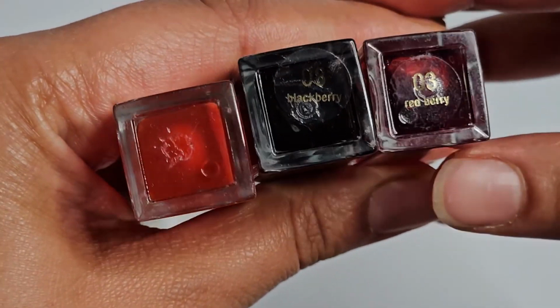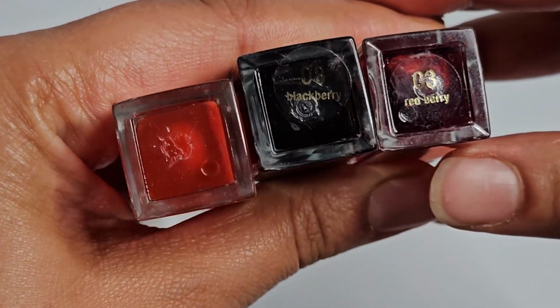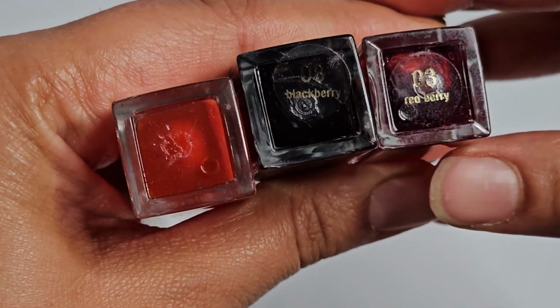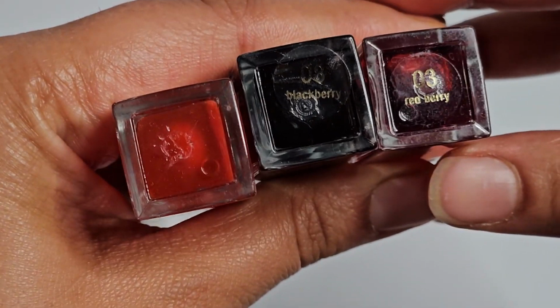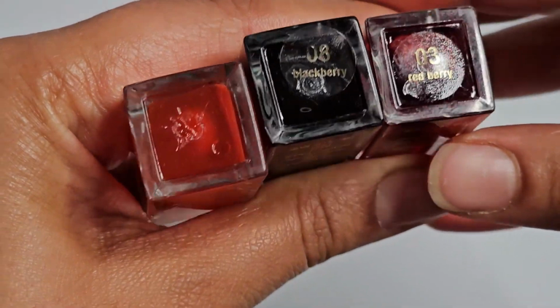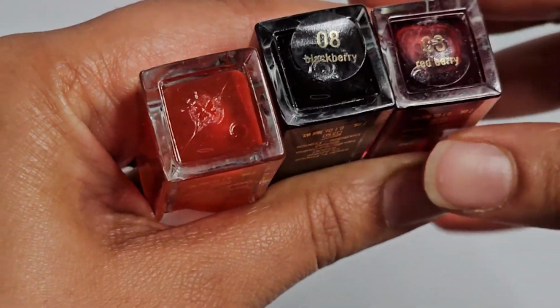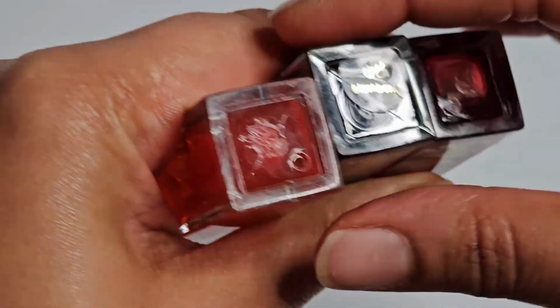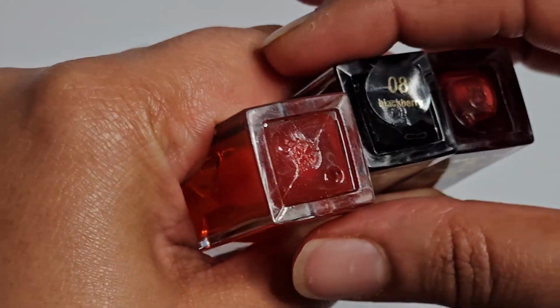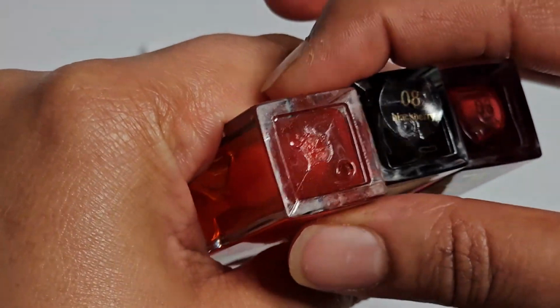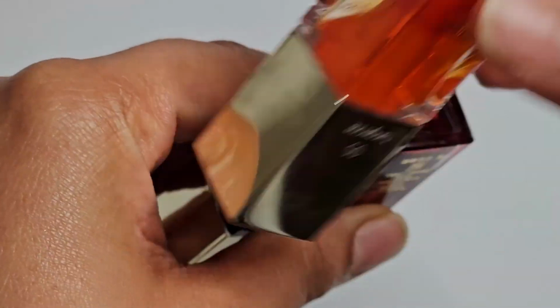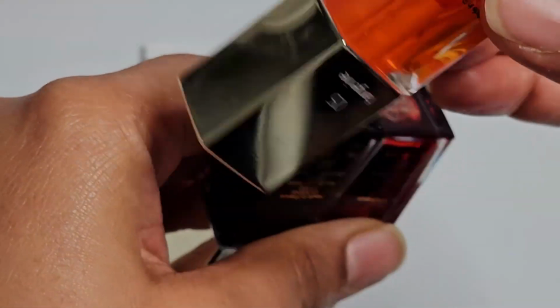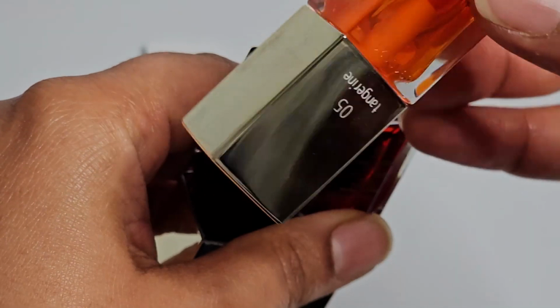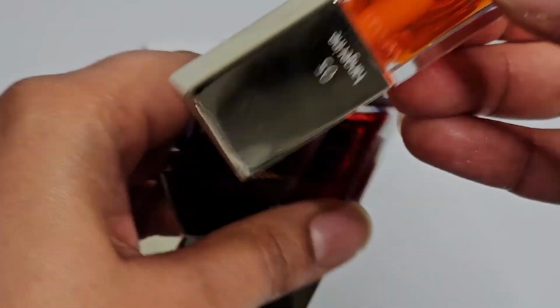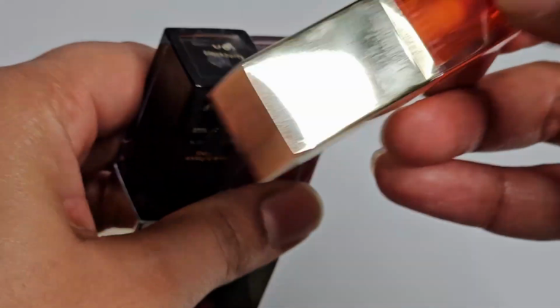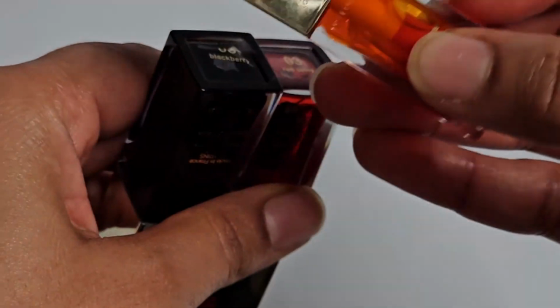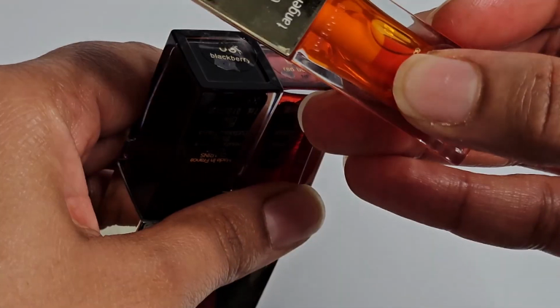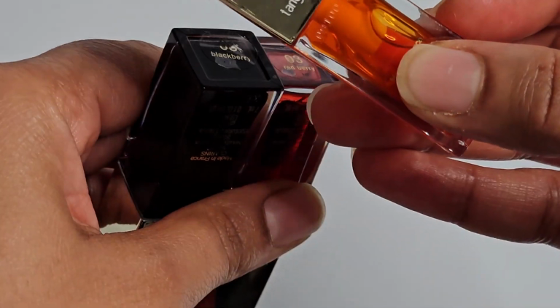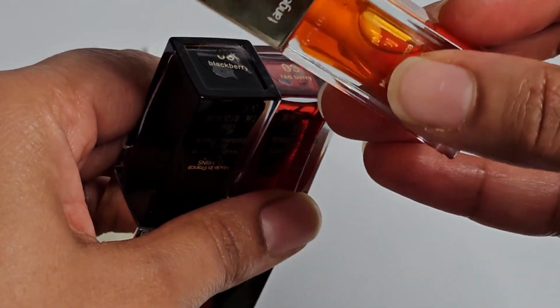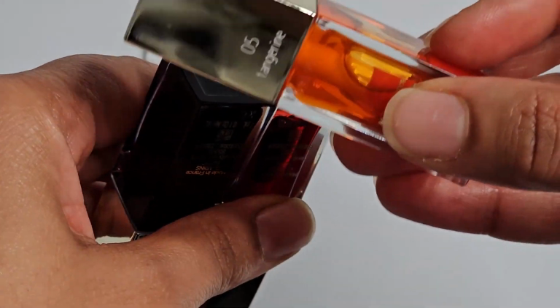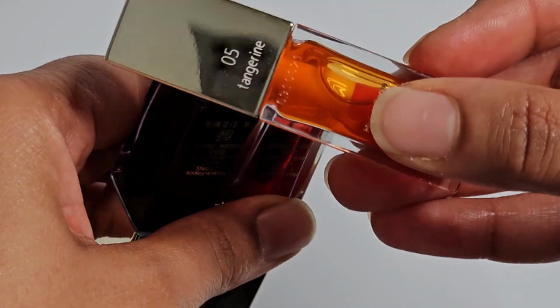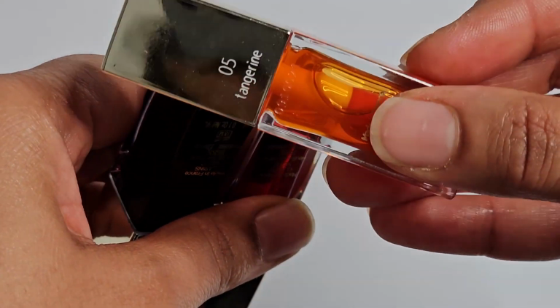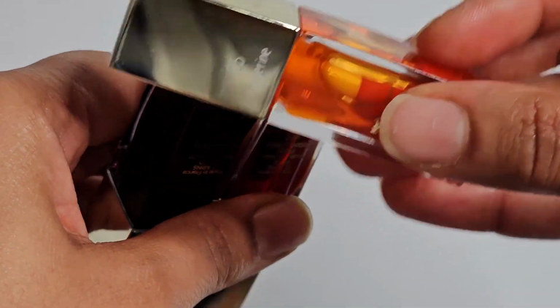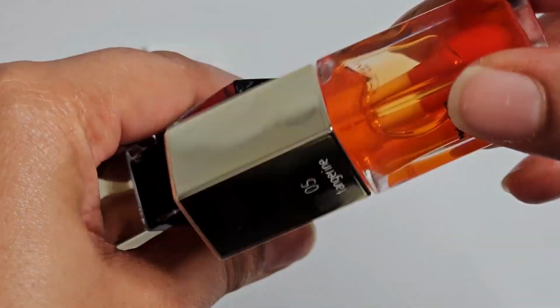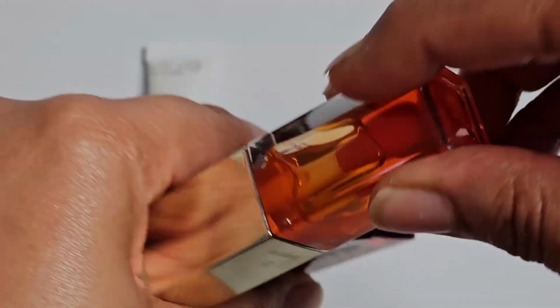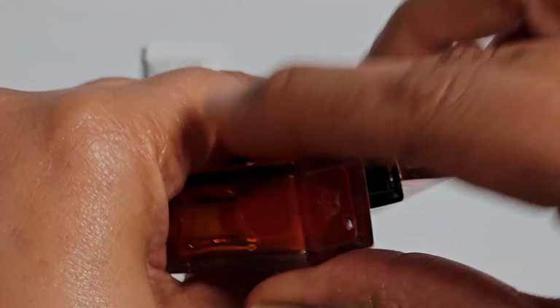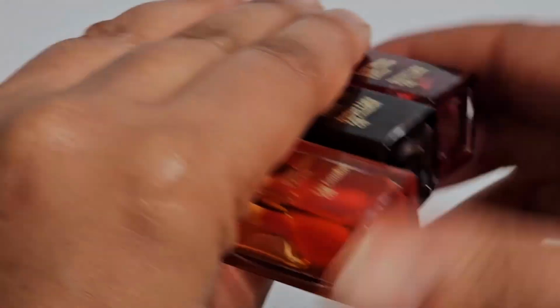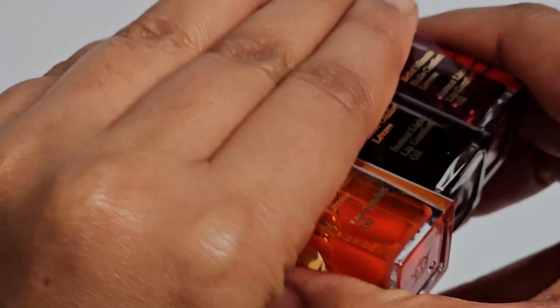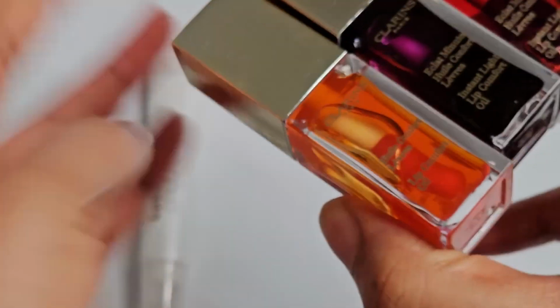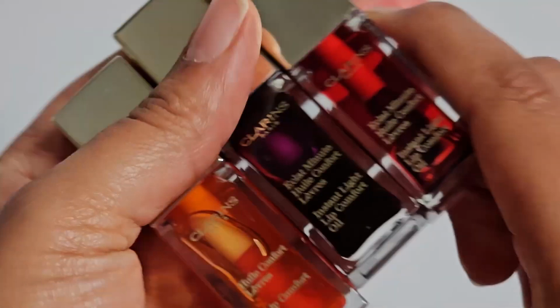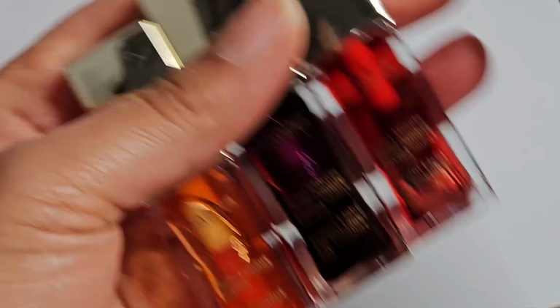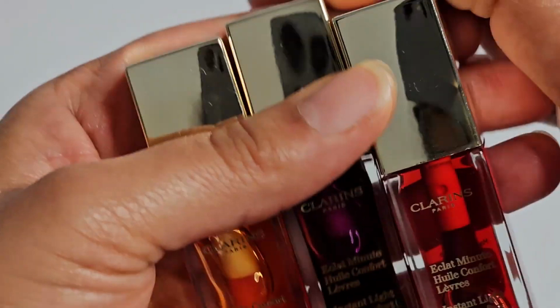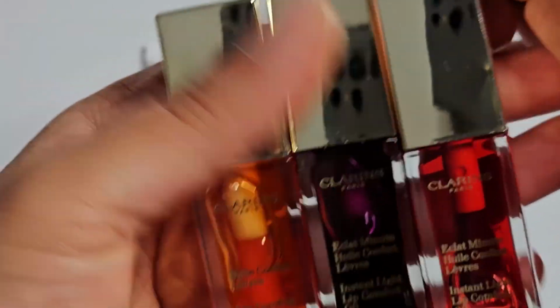So I have Blackberry, Redberry, and I'm guessing this was the Tangerine one. Yeah, this is the Tangerine one. I really enjoy these.